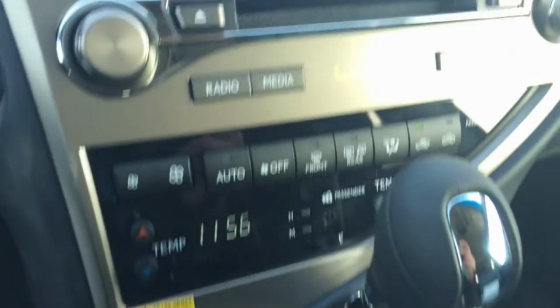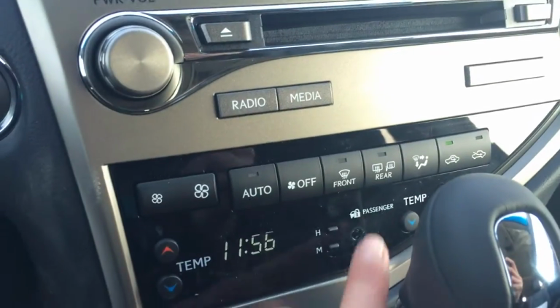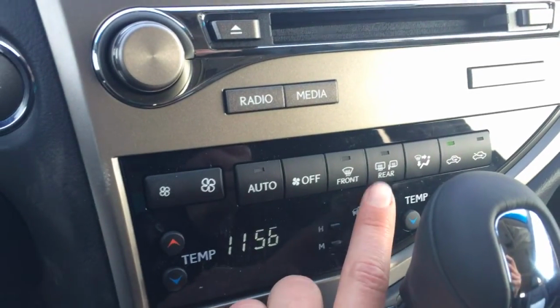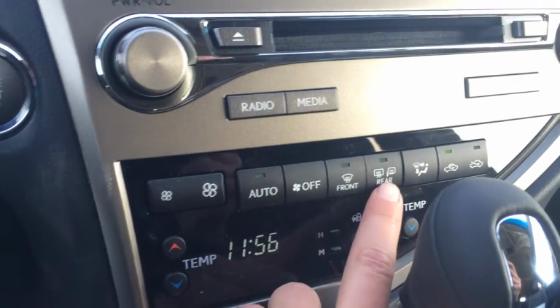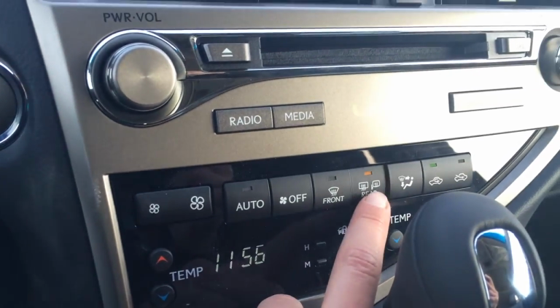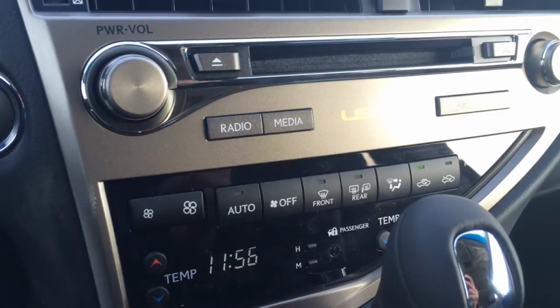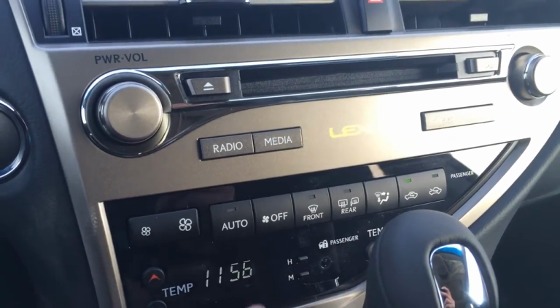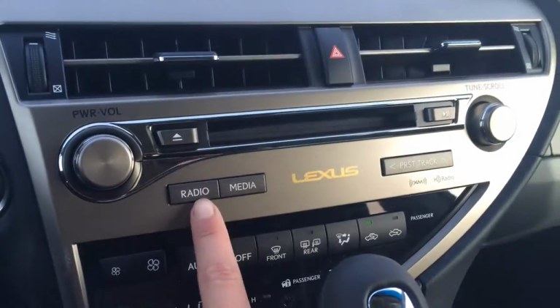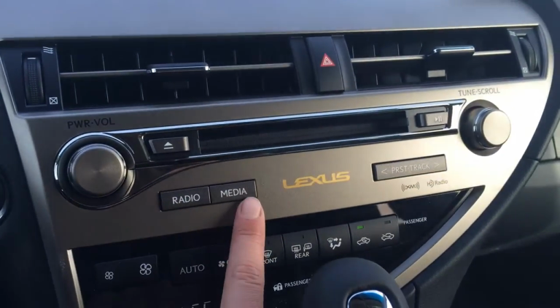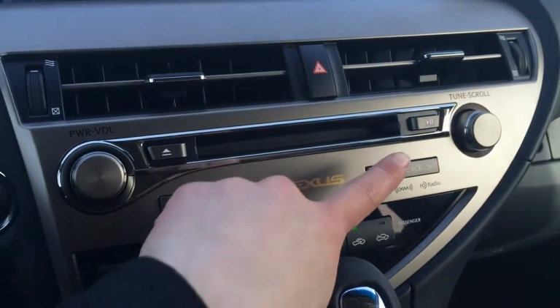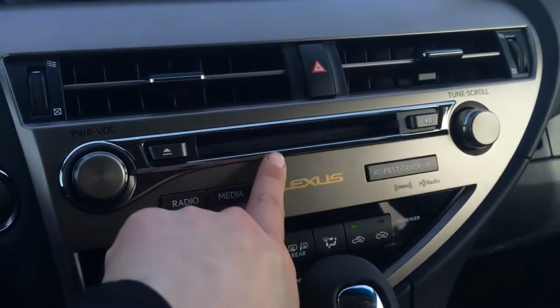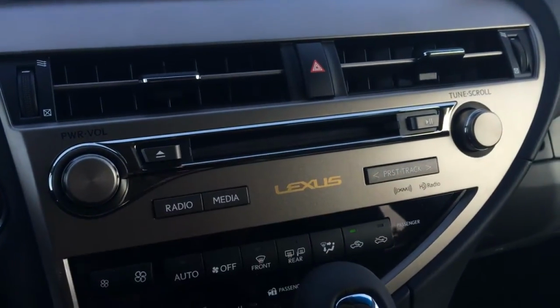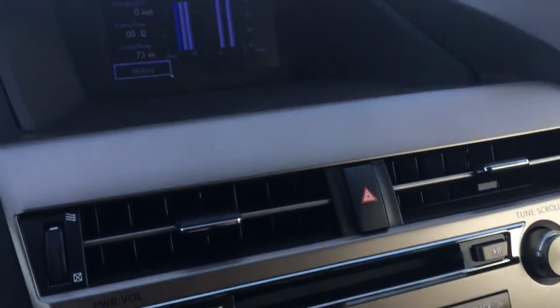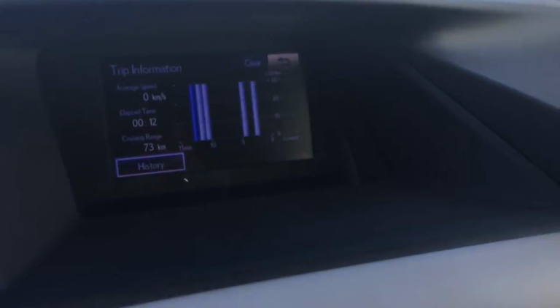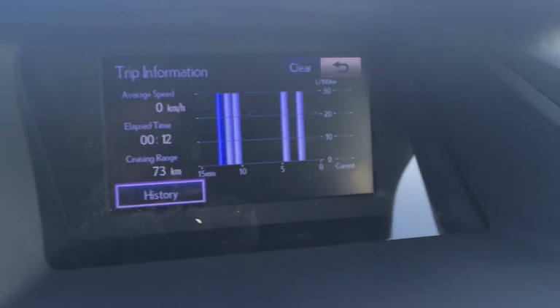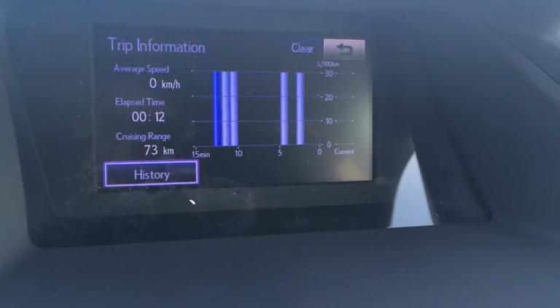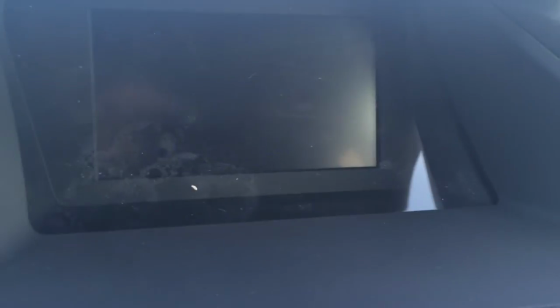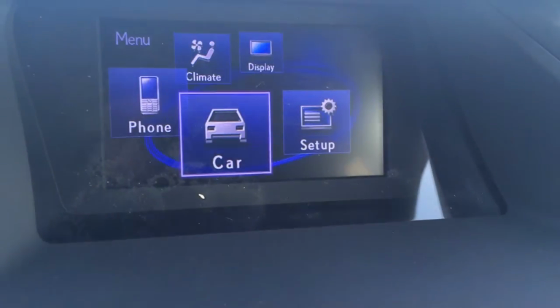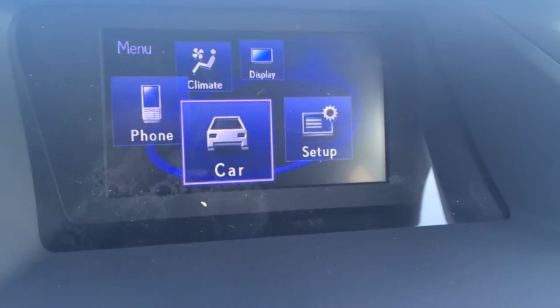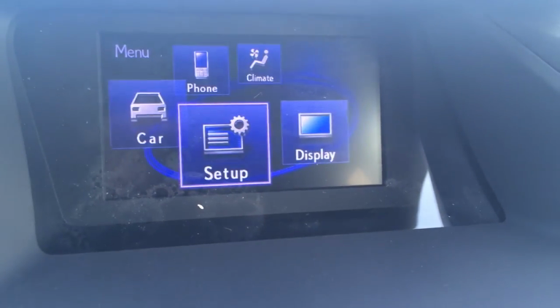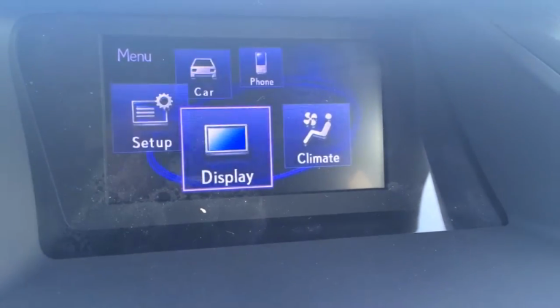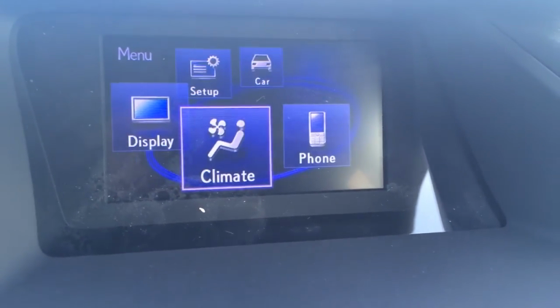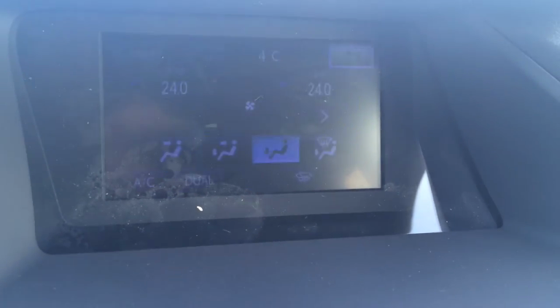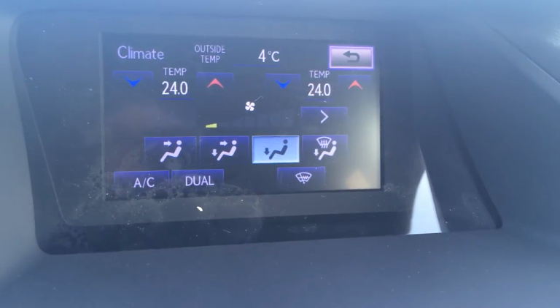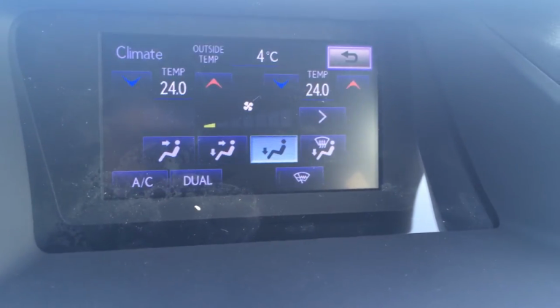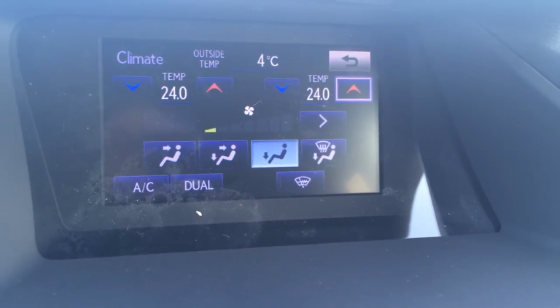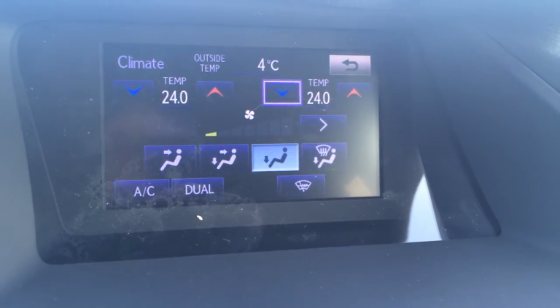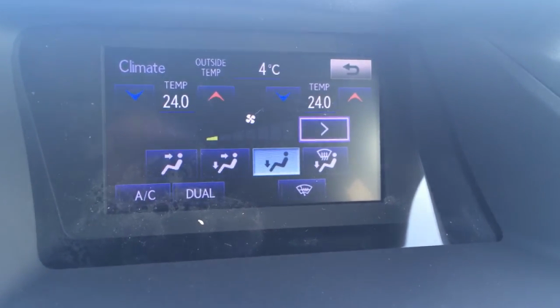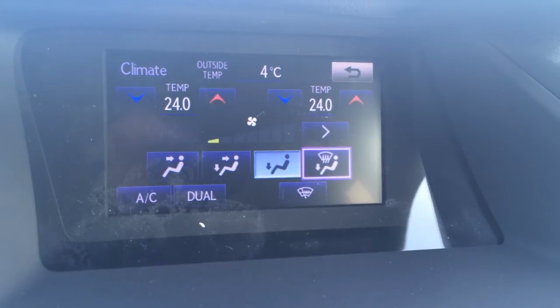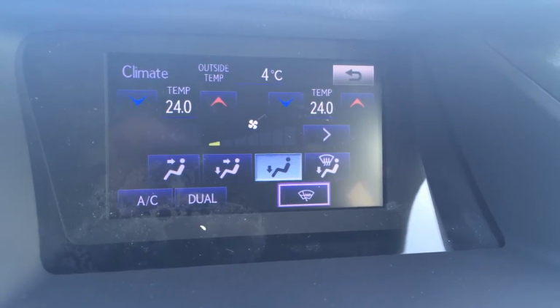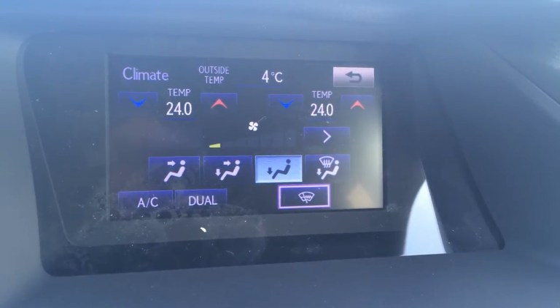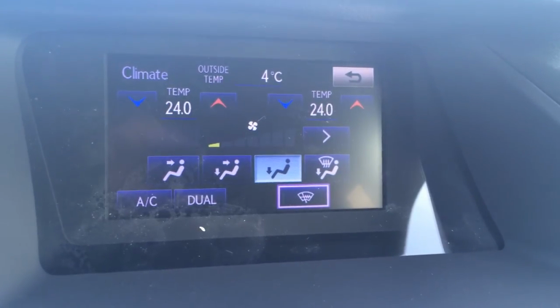You have front and rear defrost, side mirrors are heated. Shortcut buttons for your audio, disk loader. And right here you have your display screen. For your climate, you have dual zone climate control, AC front windshield wiper de-icer.